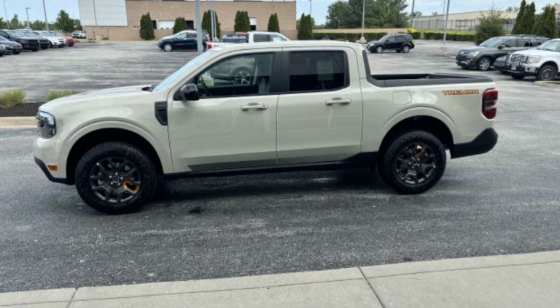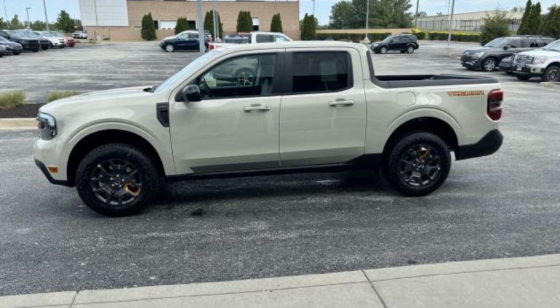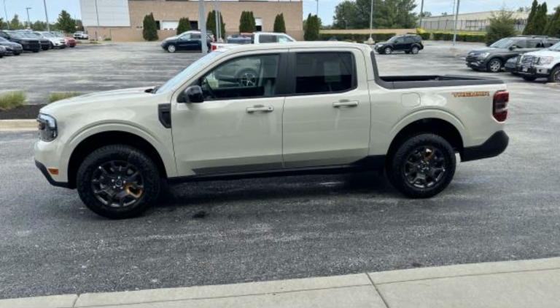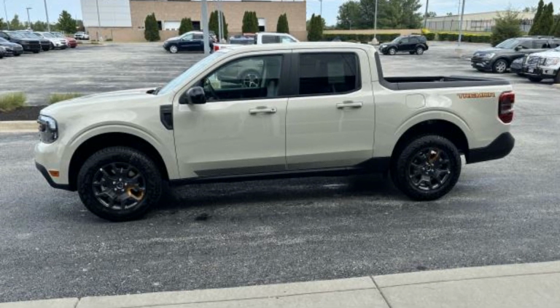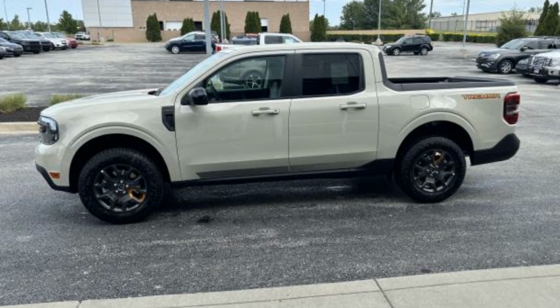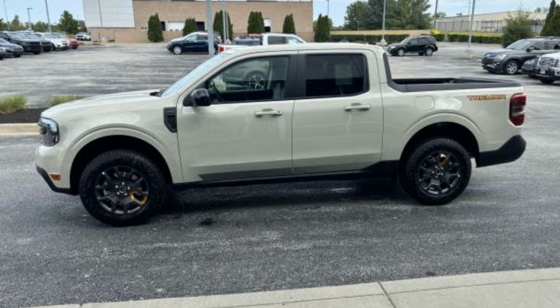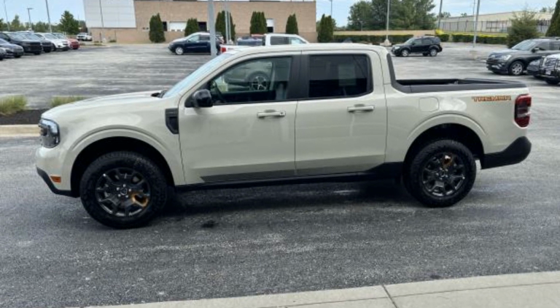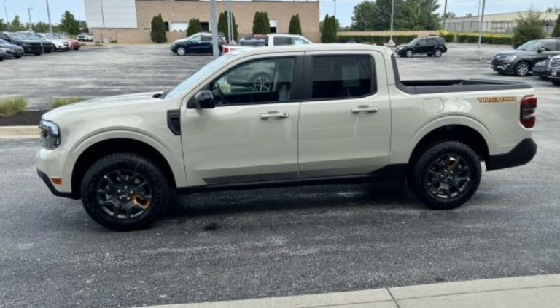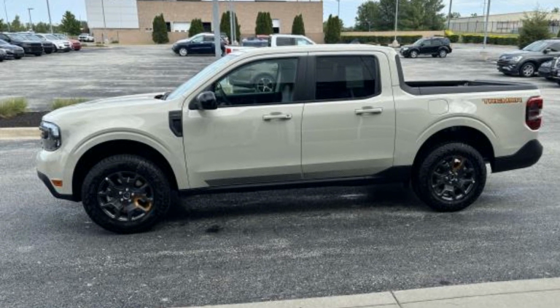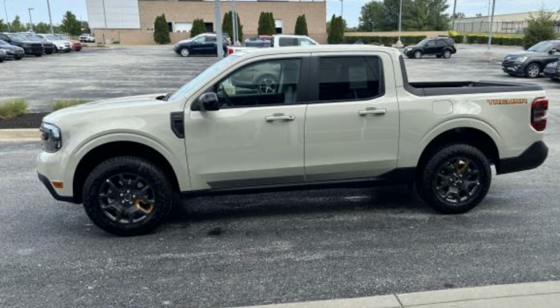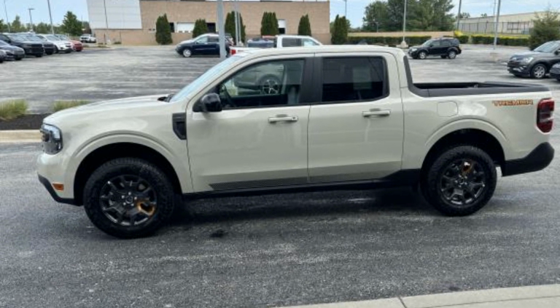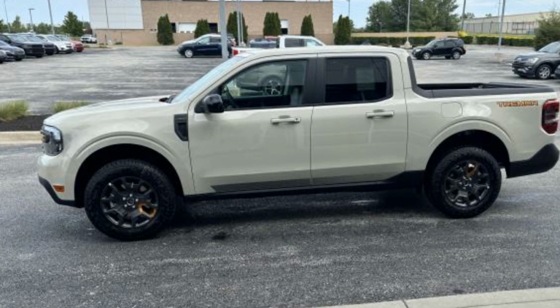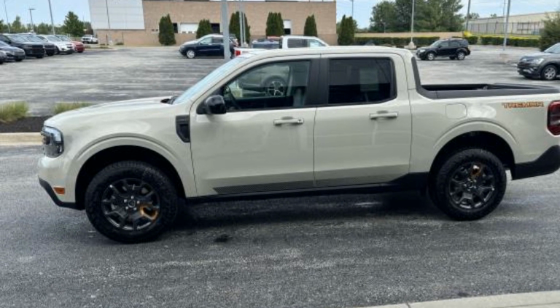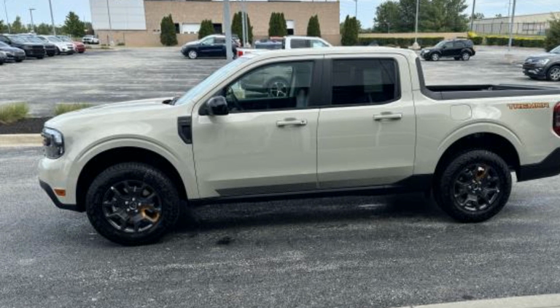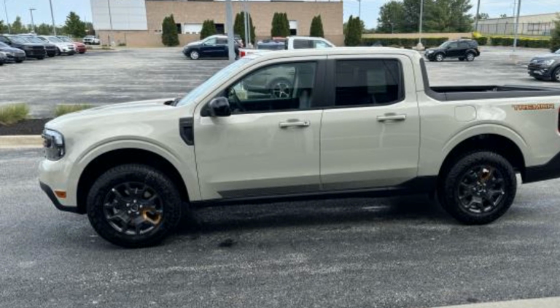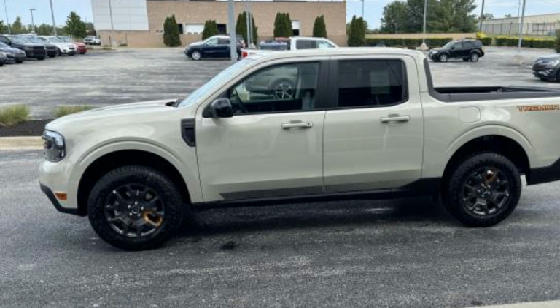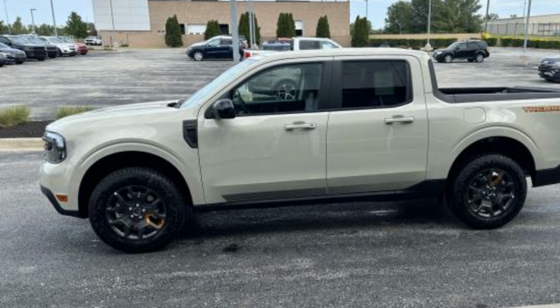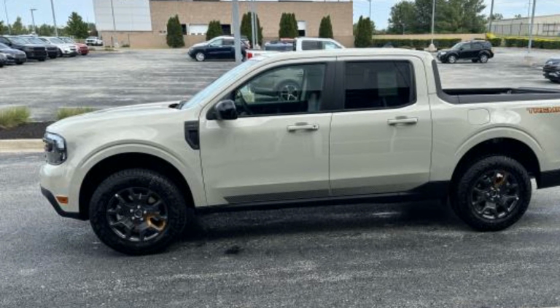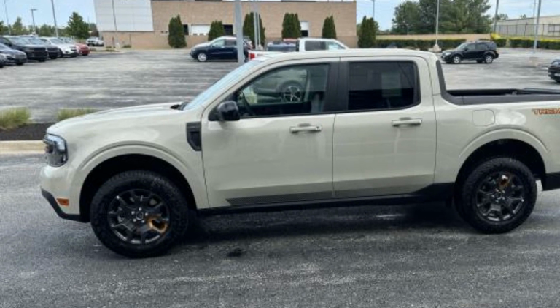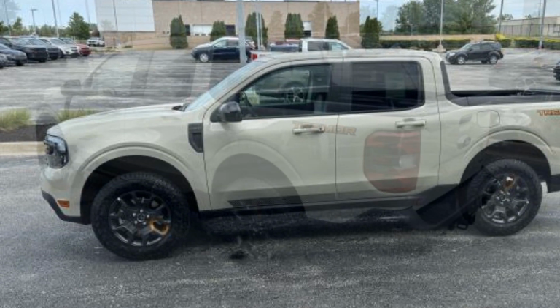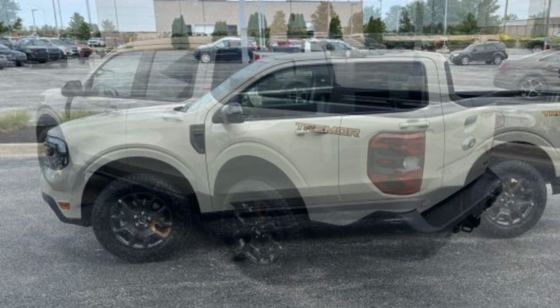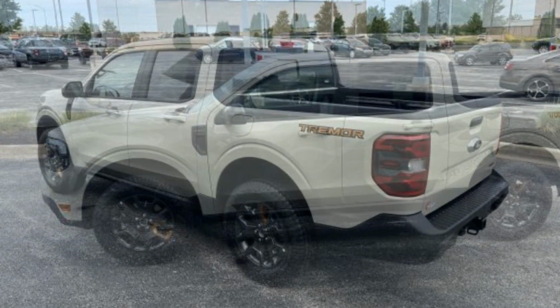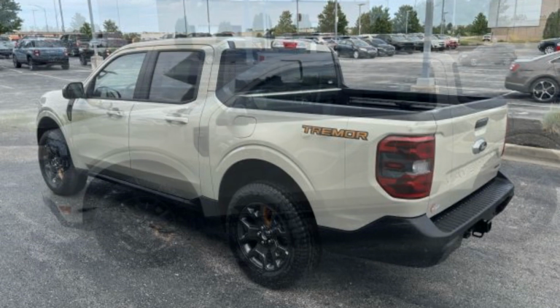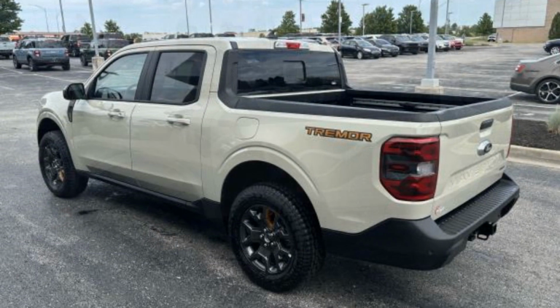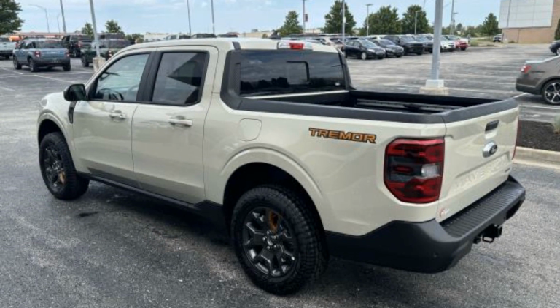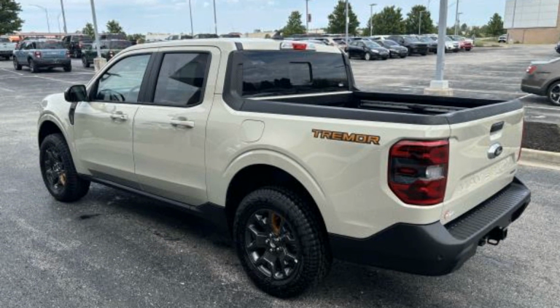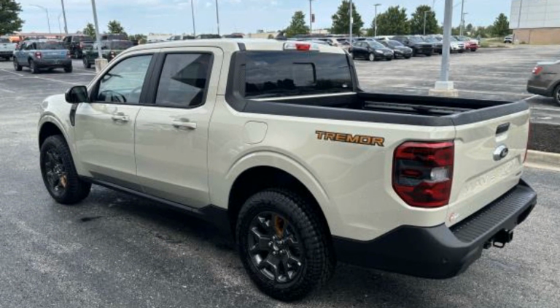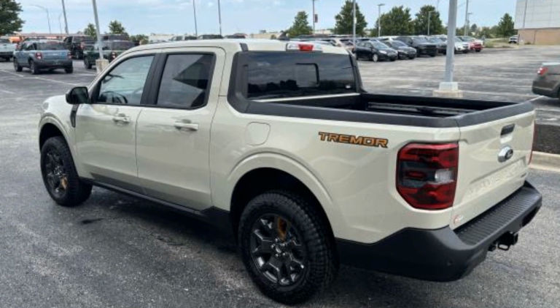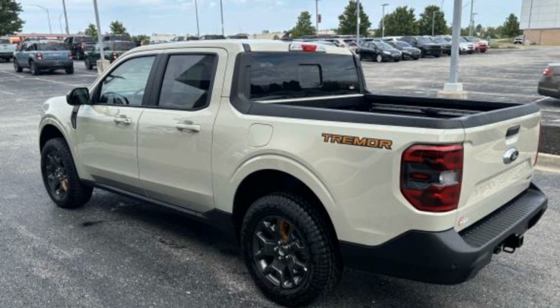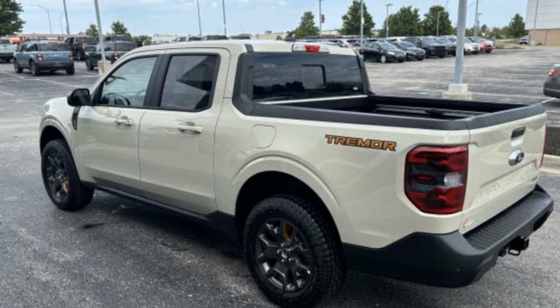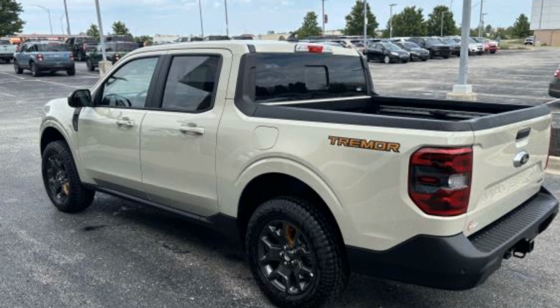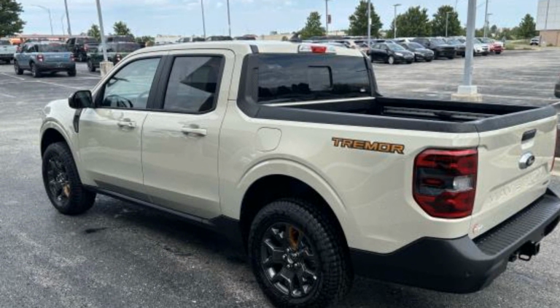2024 Ford Maverick. This pickup truck offers two full rows of seating for premium comfort. Enjoy the many extra comfort and convenience features included.